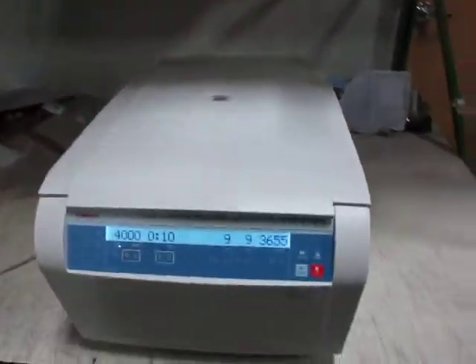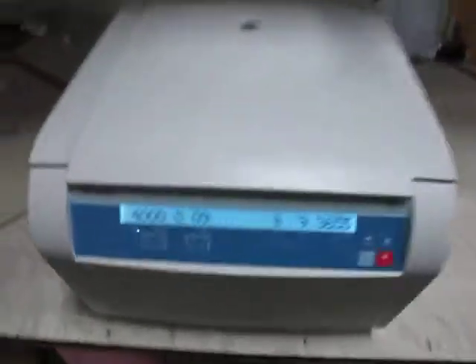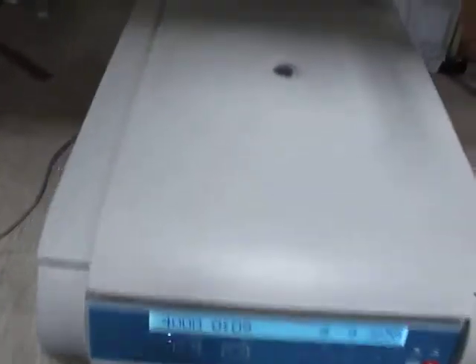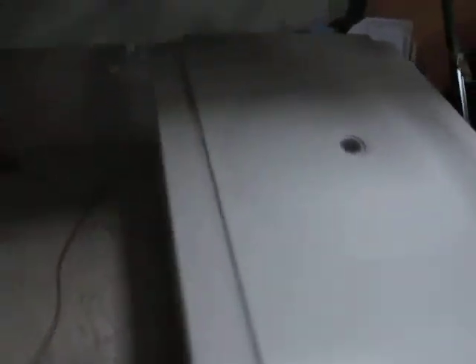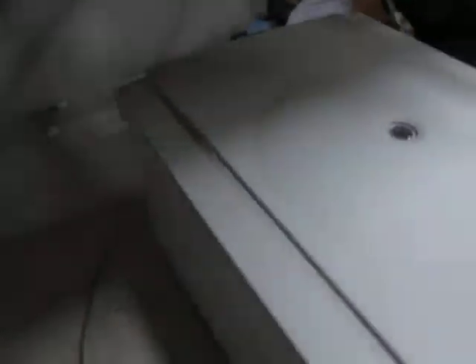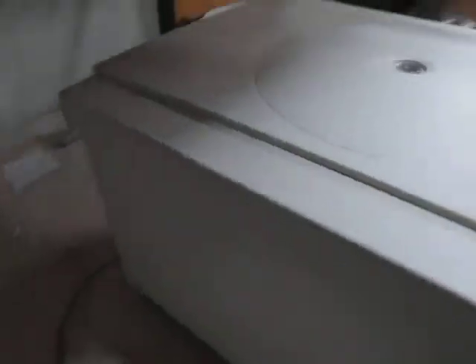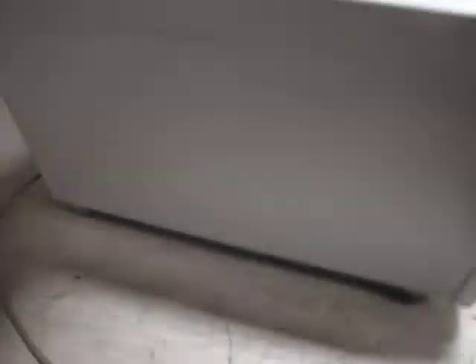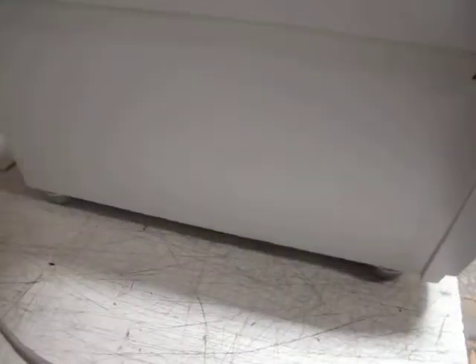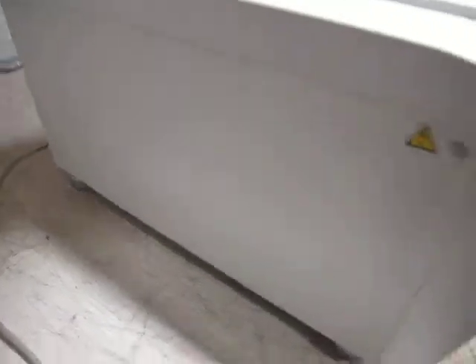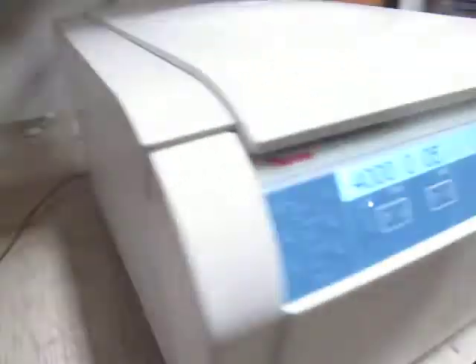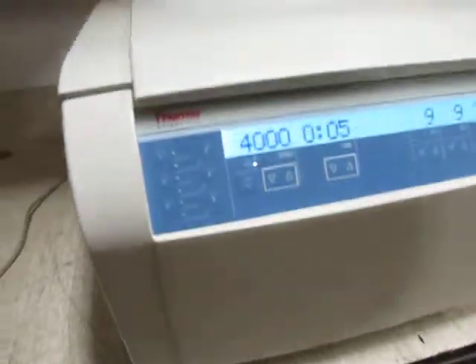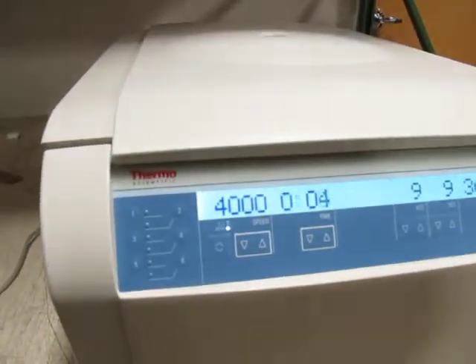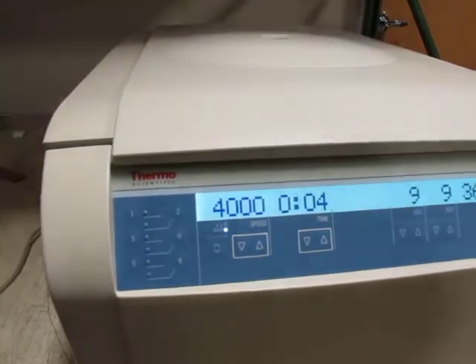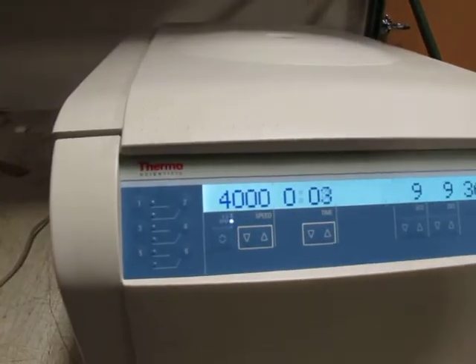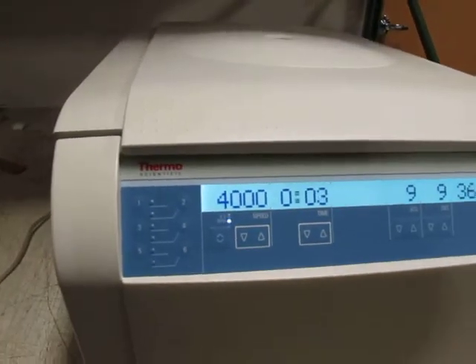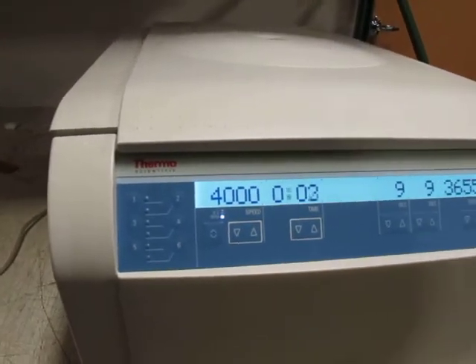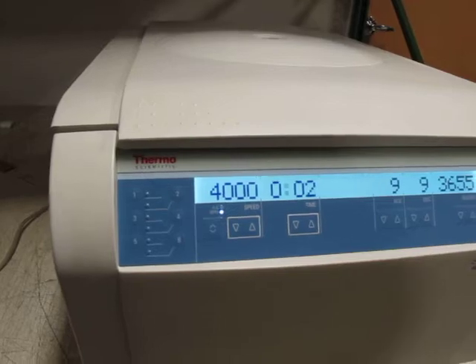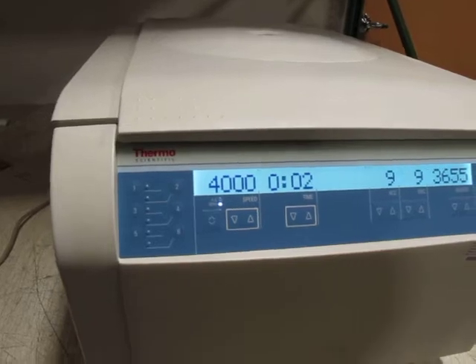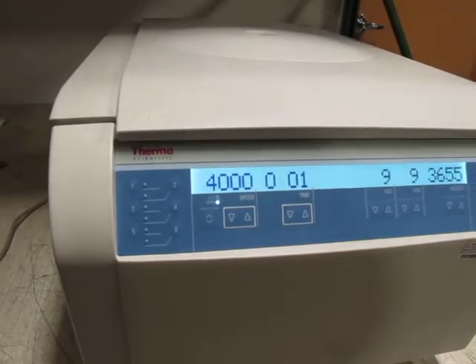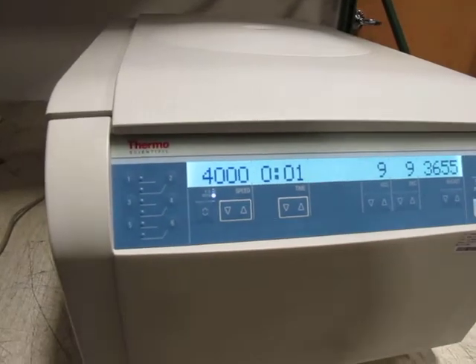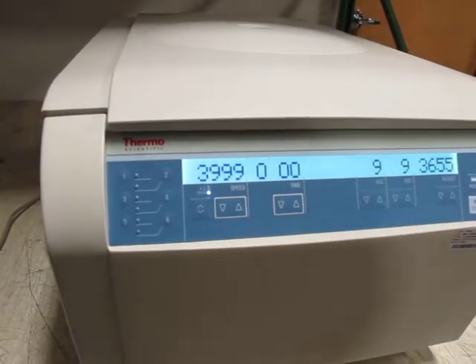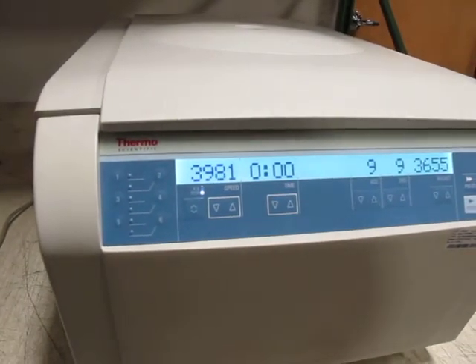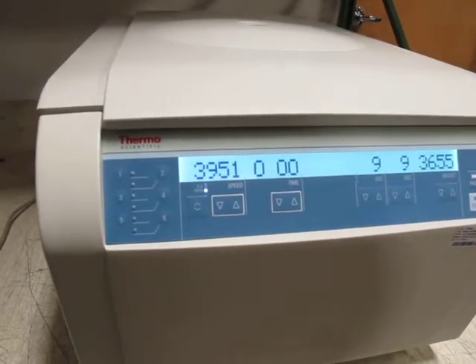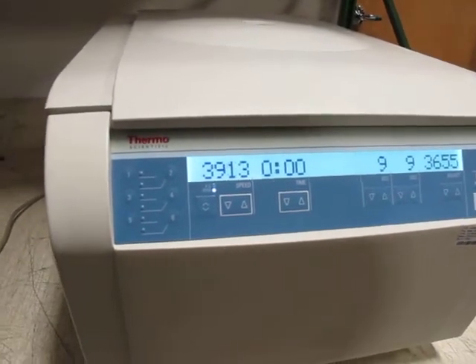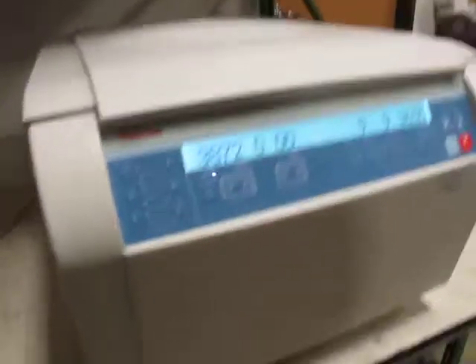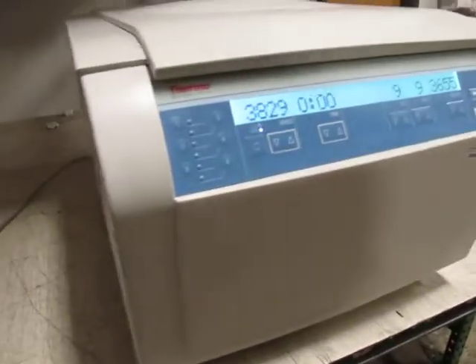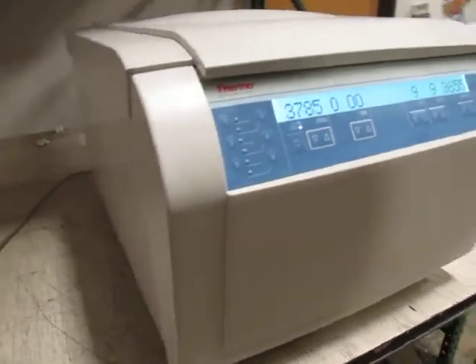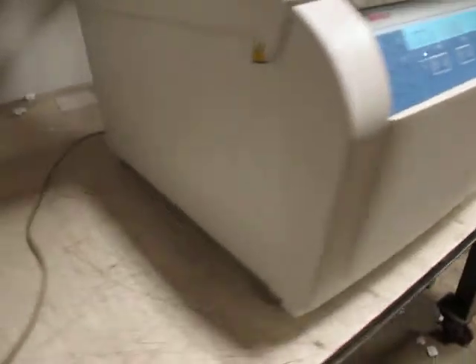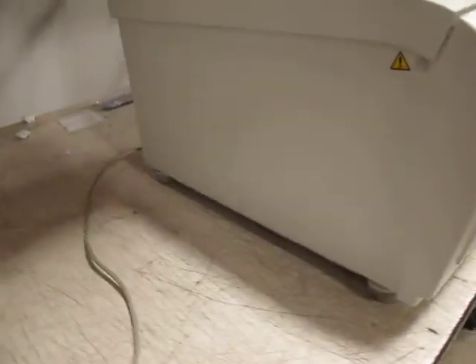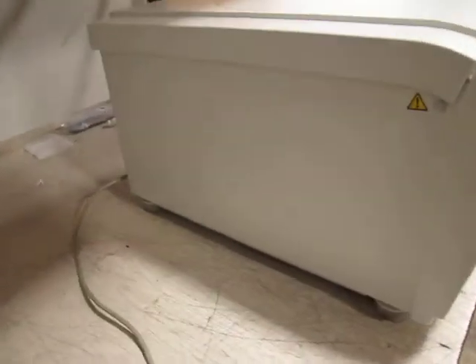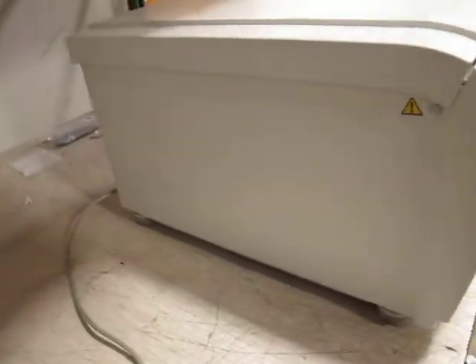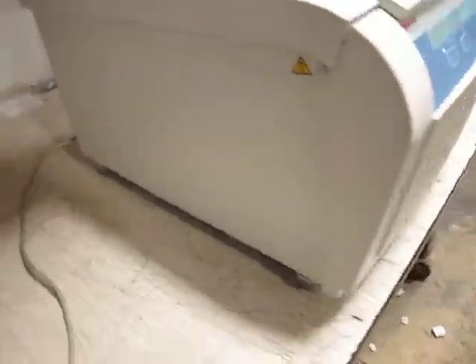Nice unit overall. Nice and quiet. We'll finish in four, three, two, one — and it'll start slowing down. And that's the unit.